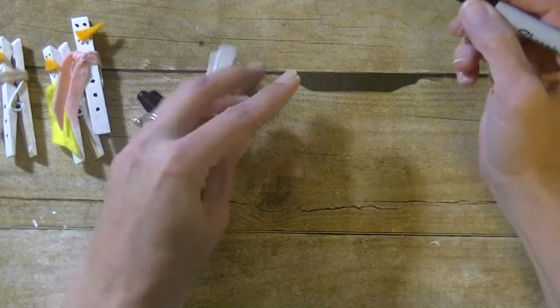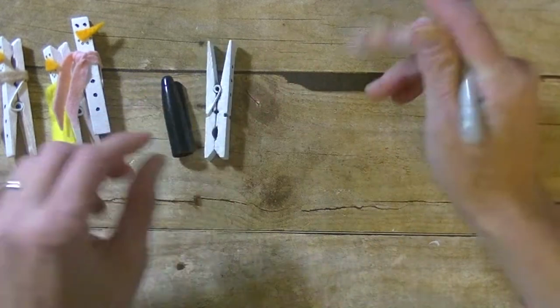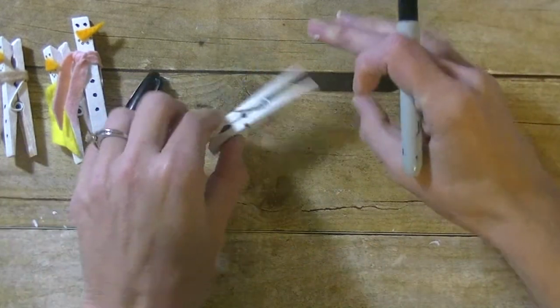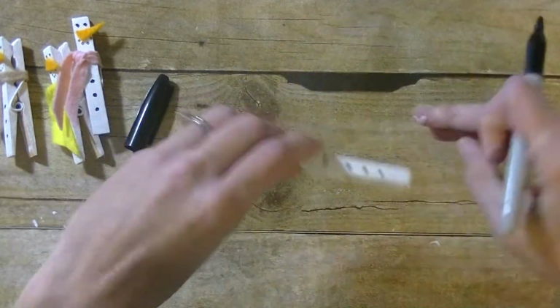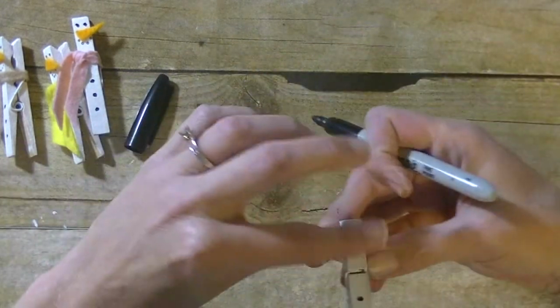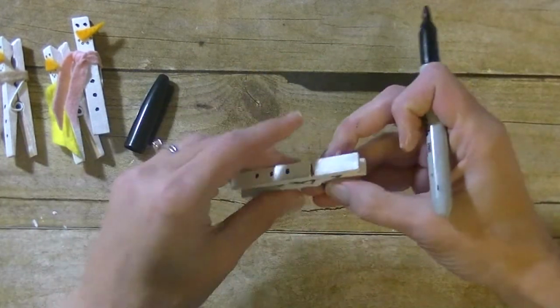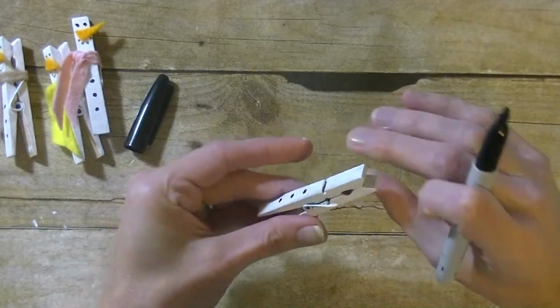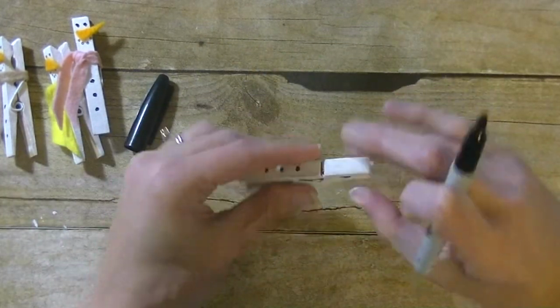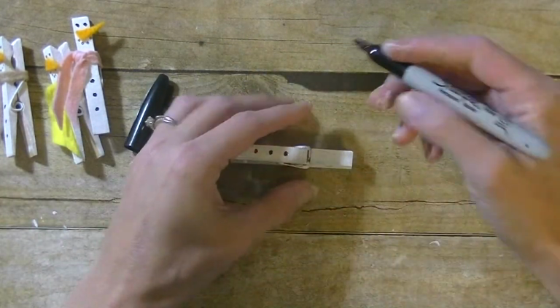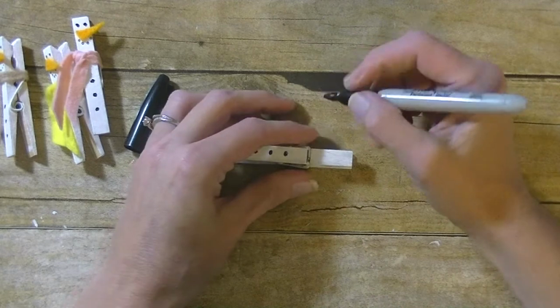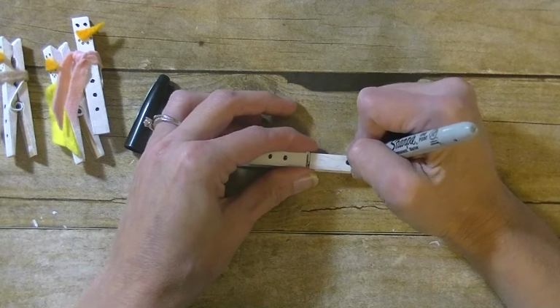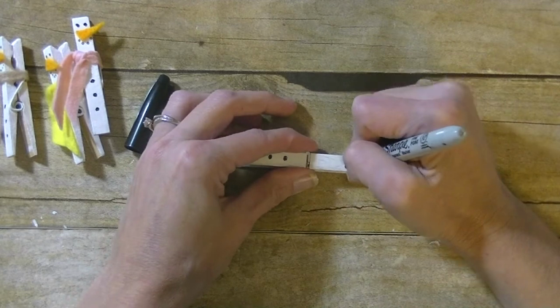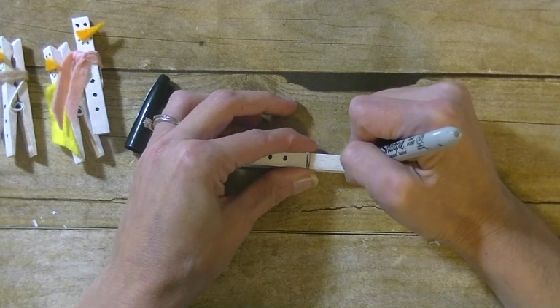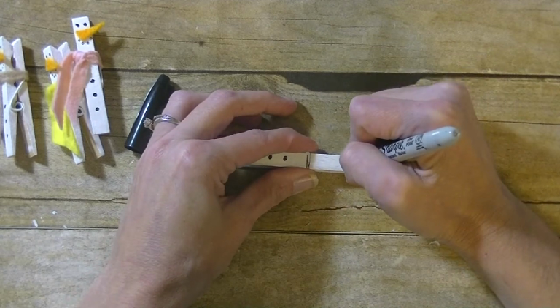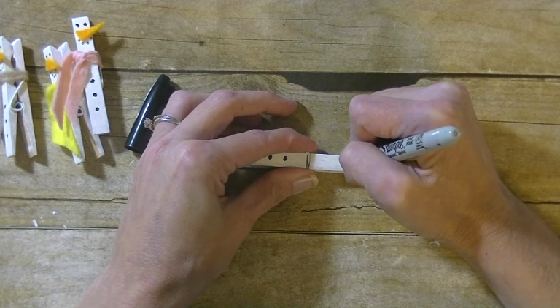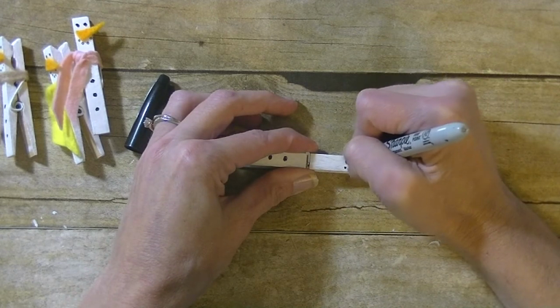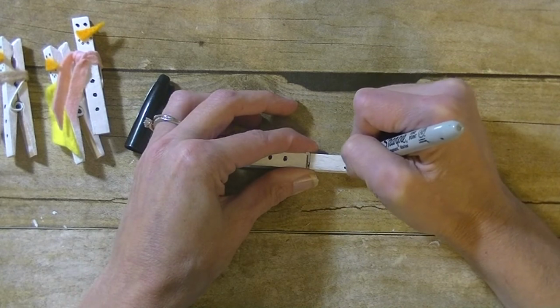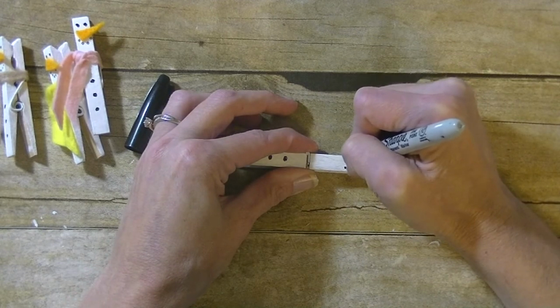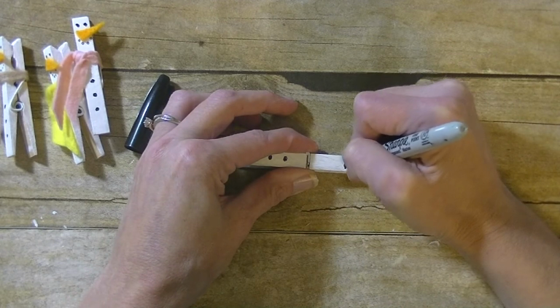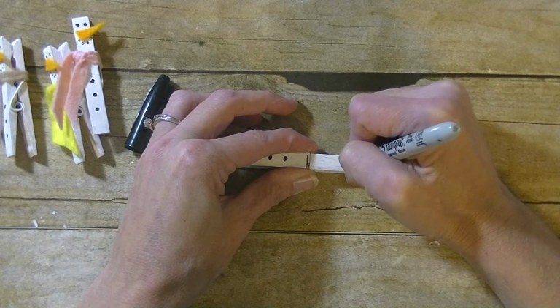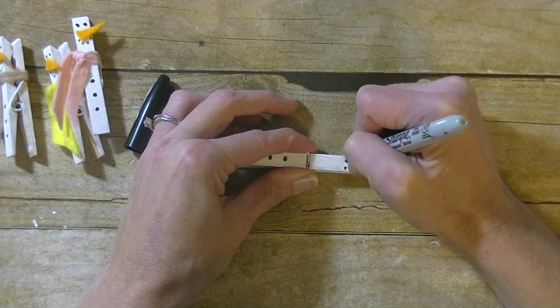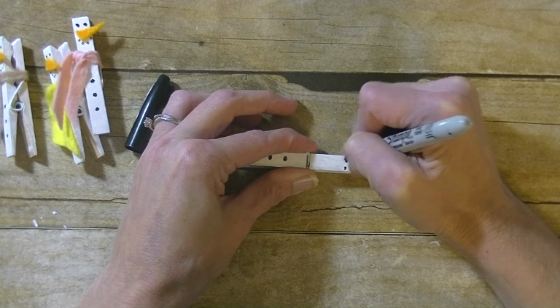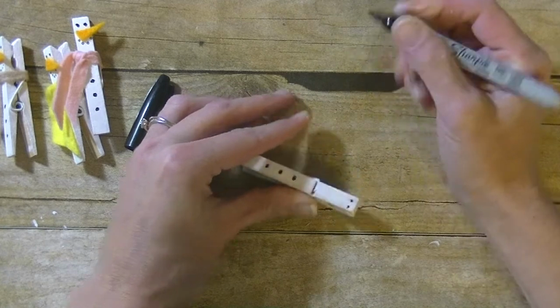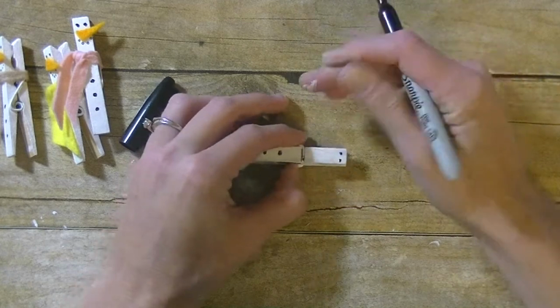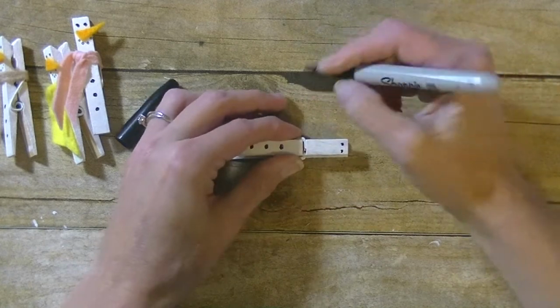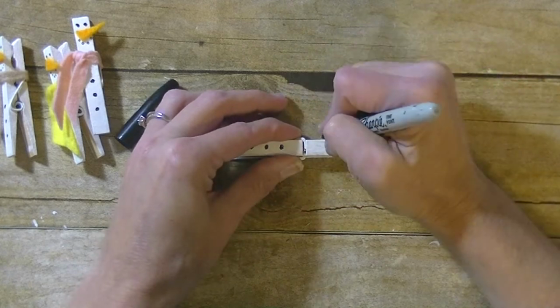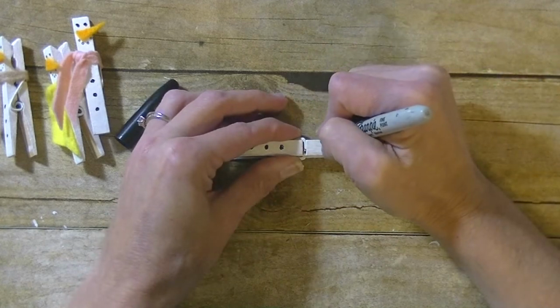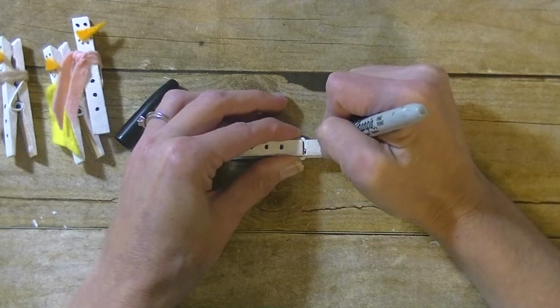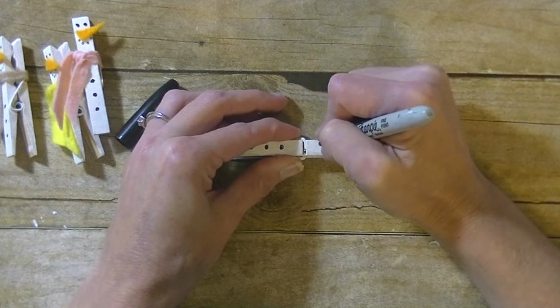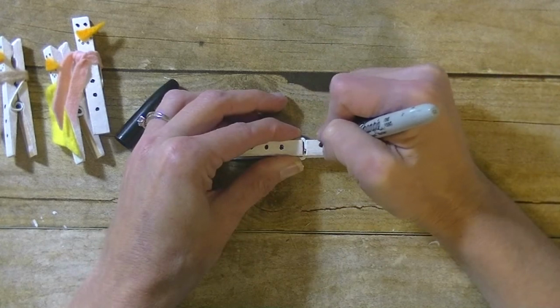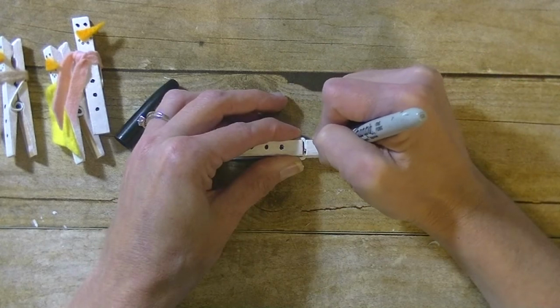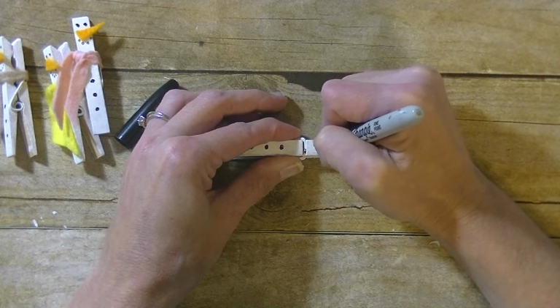So we have the buttons drawn on. I'm going to flip it over so I have the smaller part of the clothespin, draw two little dots for the eyes, and then just take the marker and dot it for the mouth.